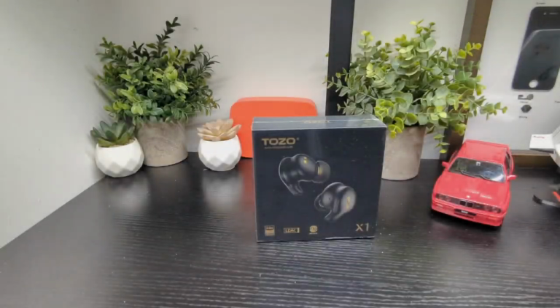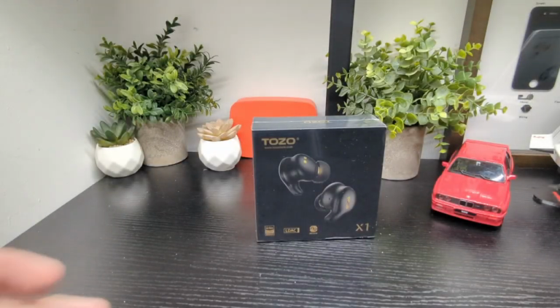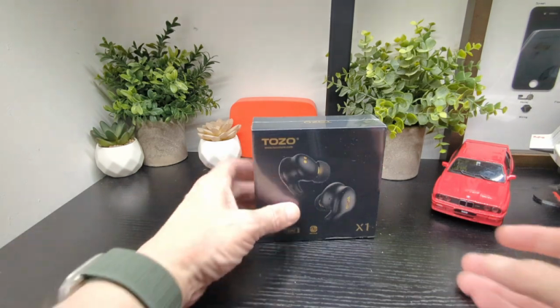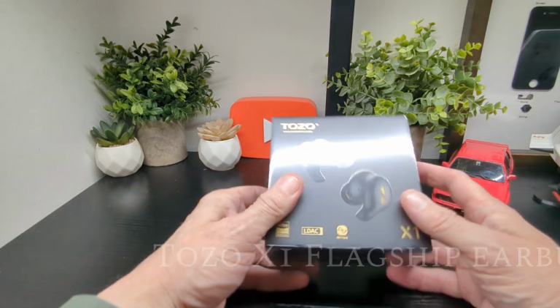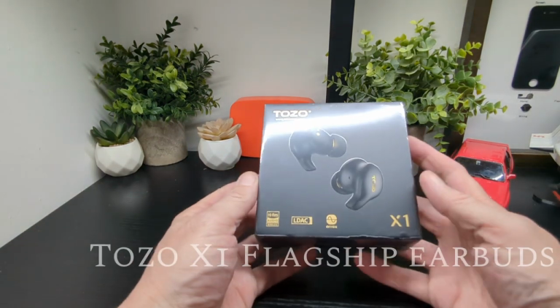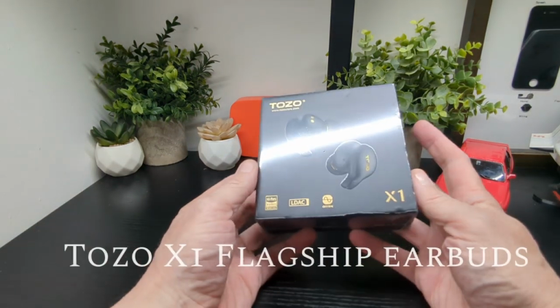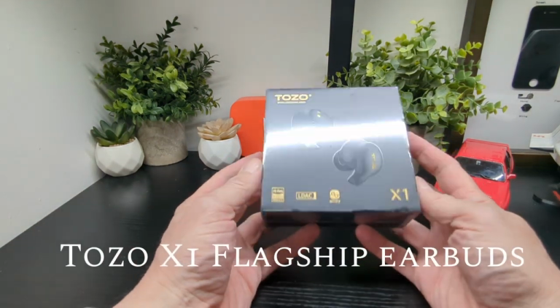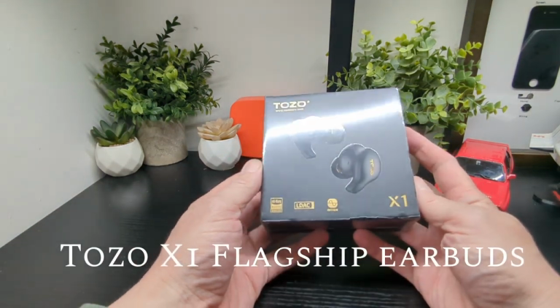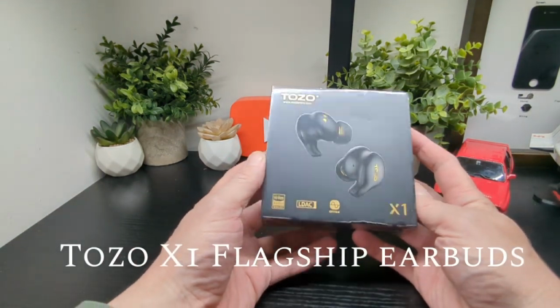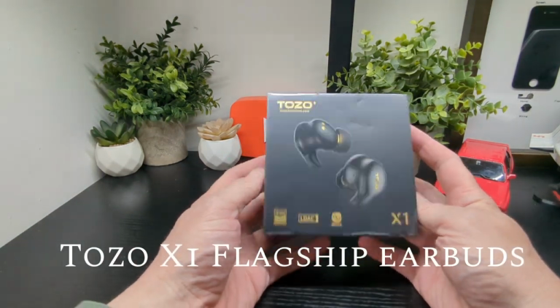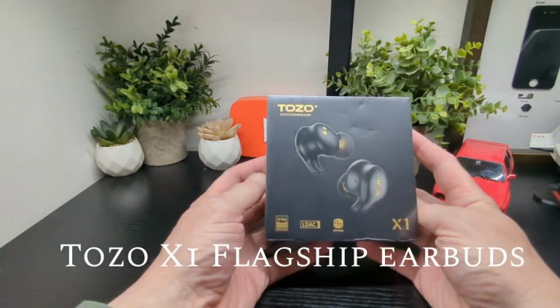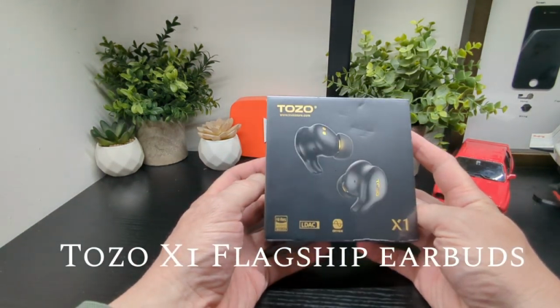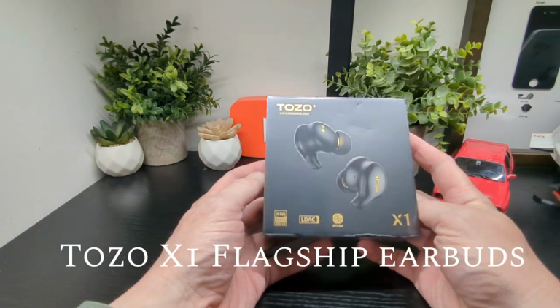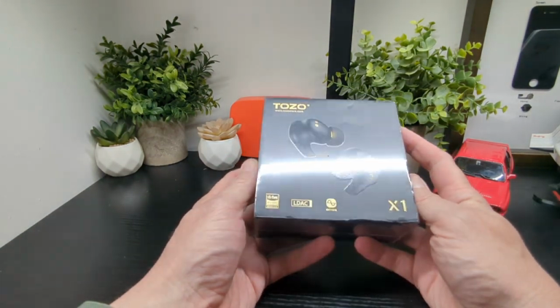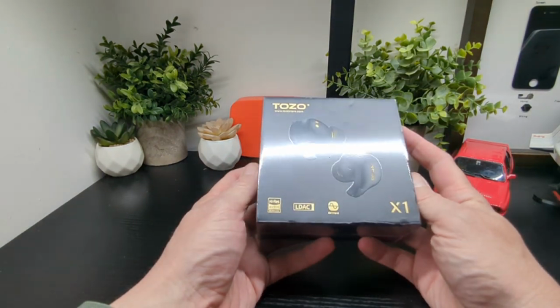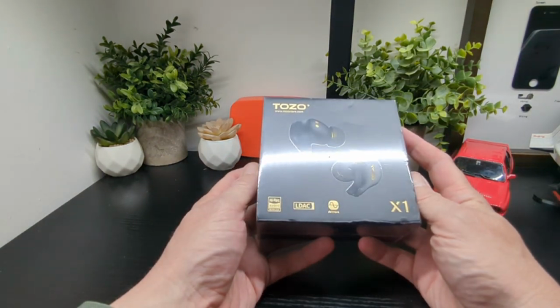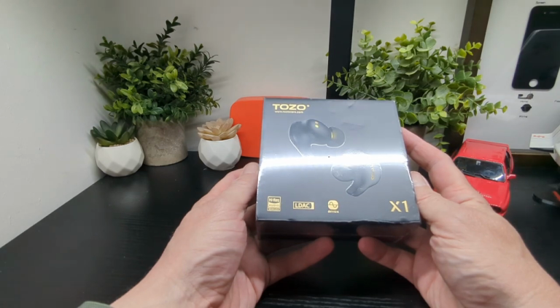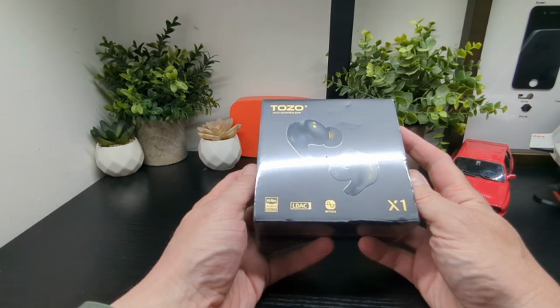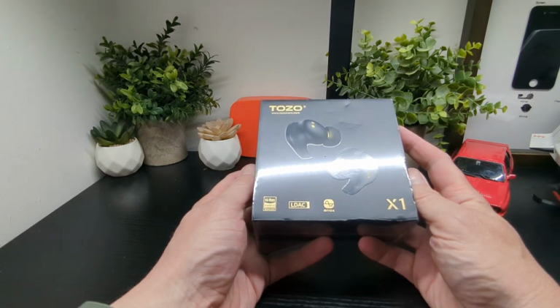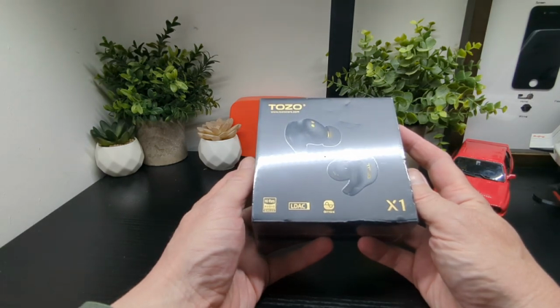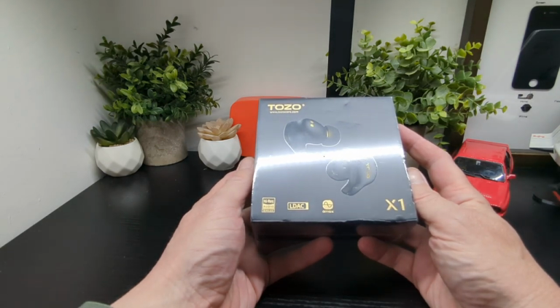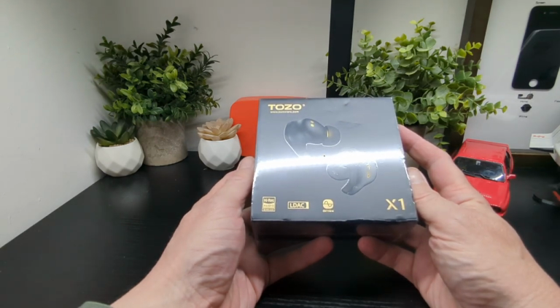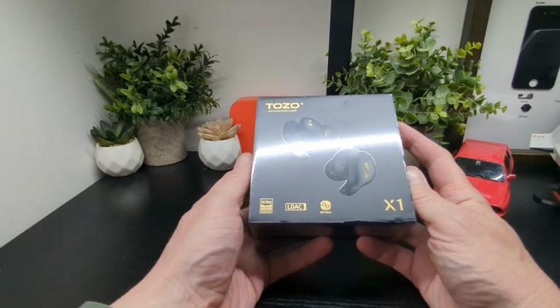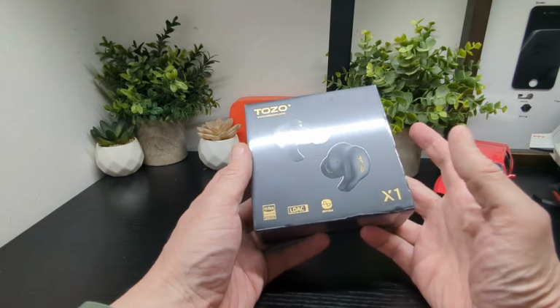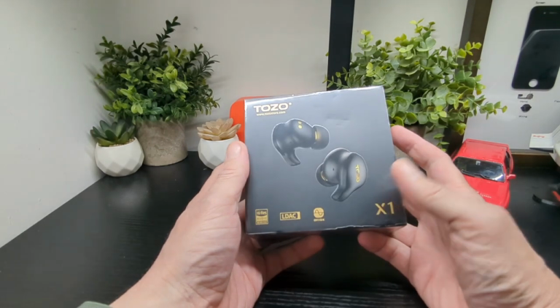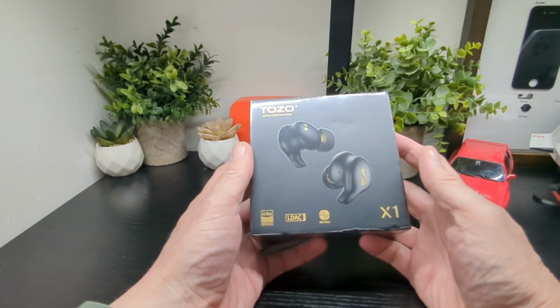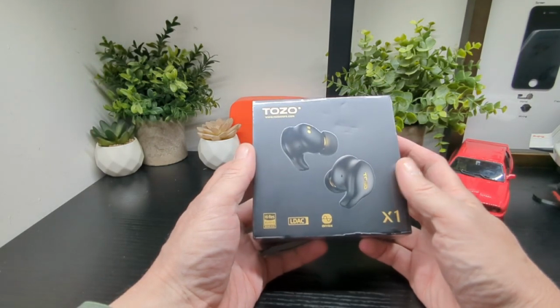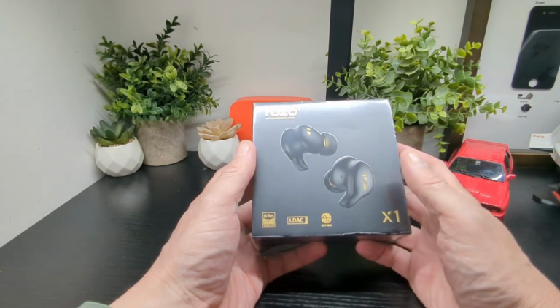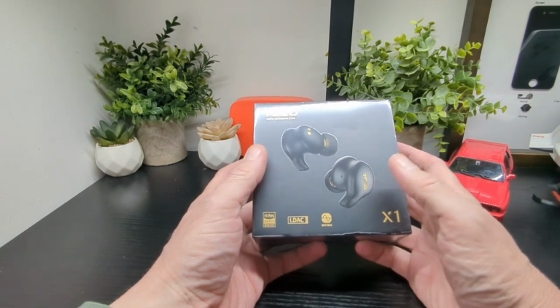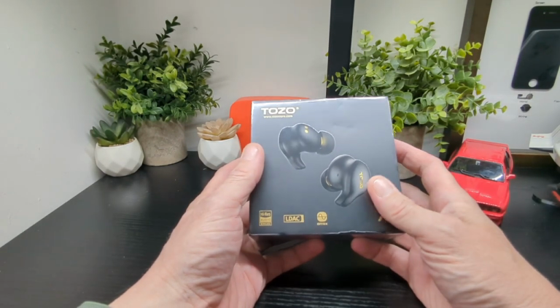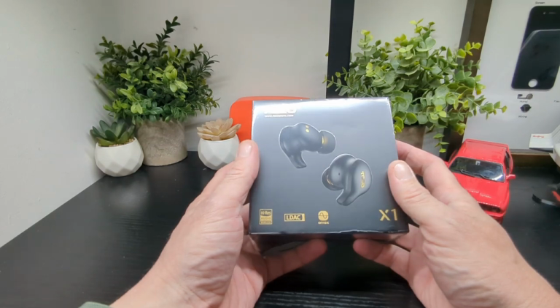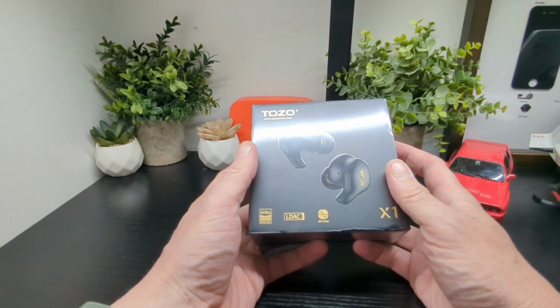Hello, Jim from Tecboz. New product and a new brand to the channel — it's Tozo and it's Hires Audio LDAC. They're called the X1, in a gold colour here.